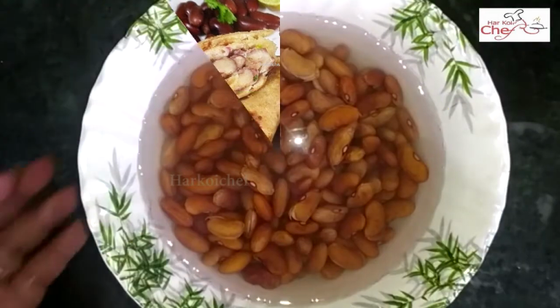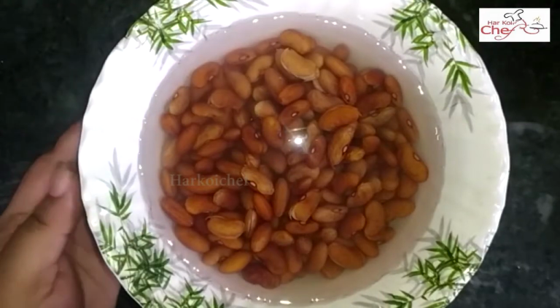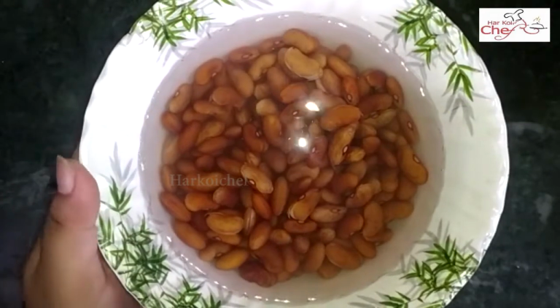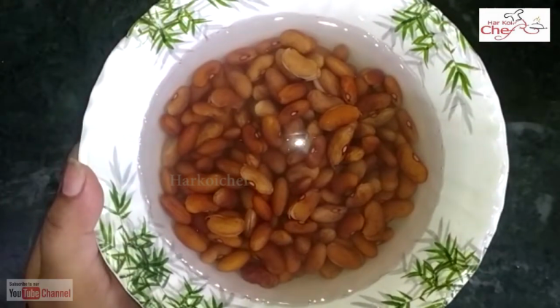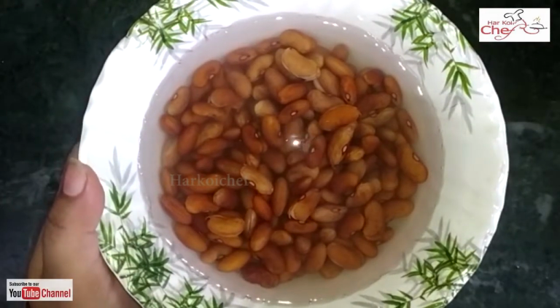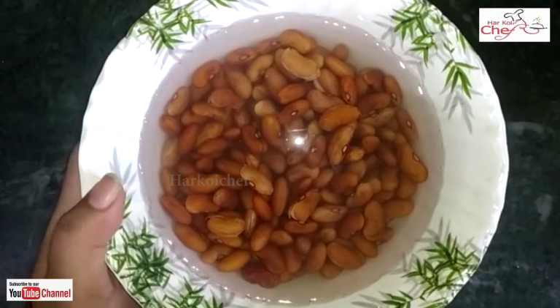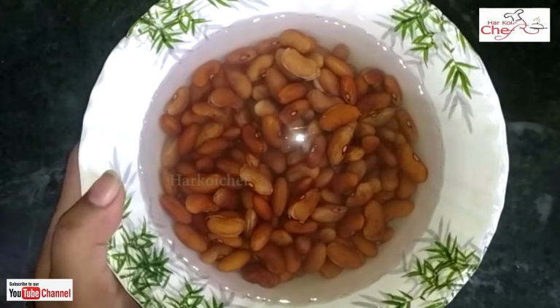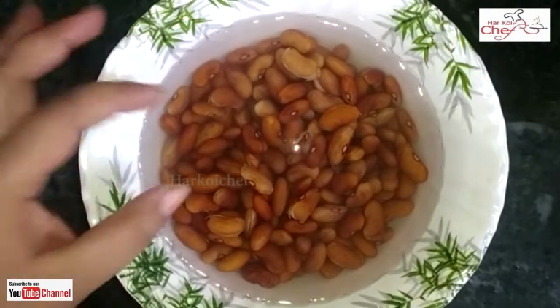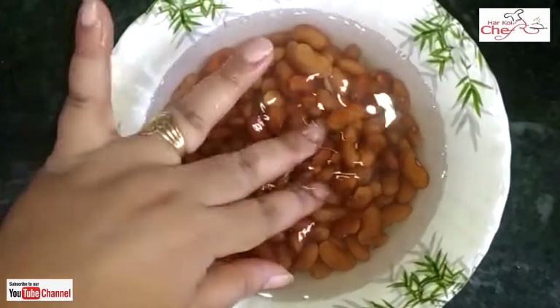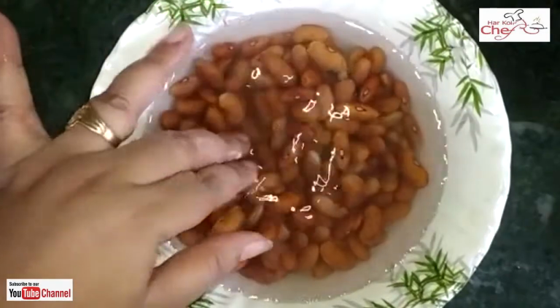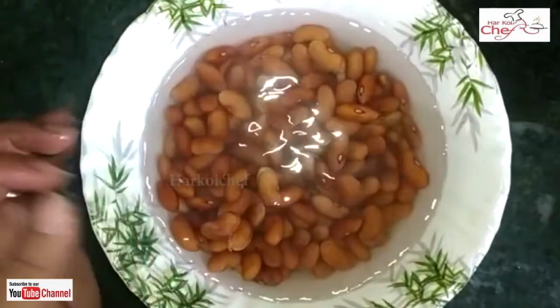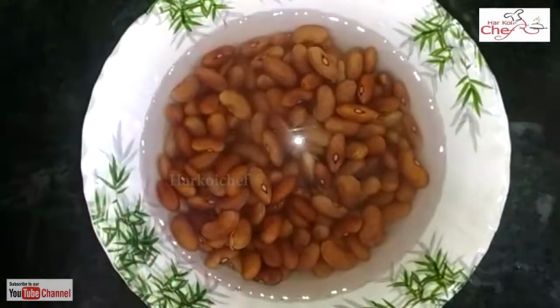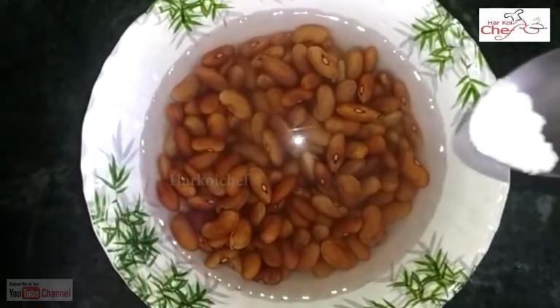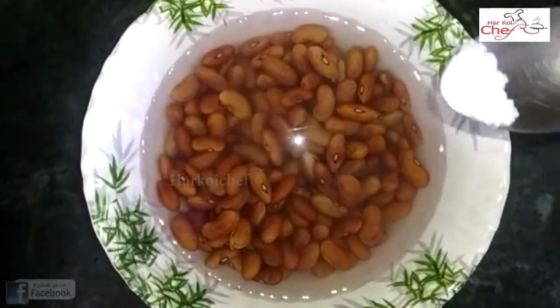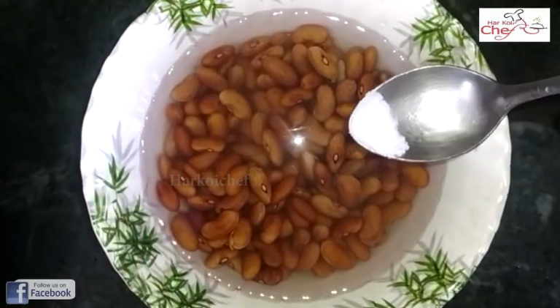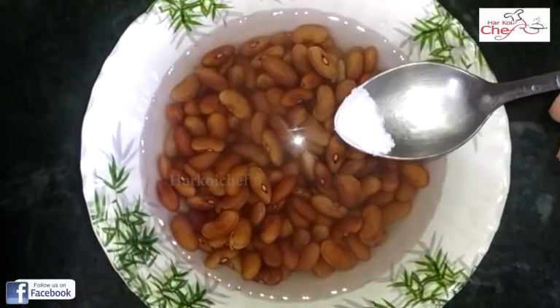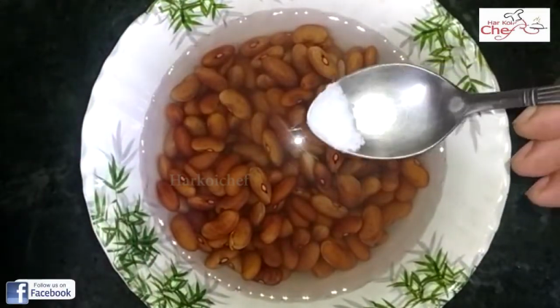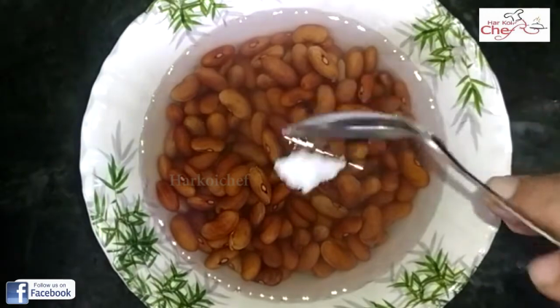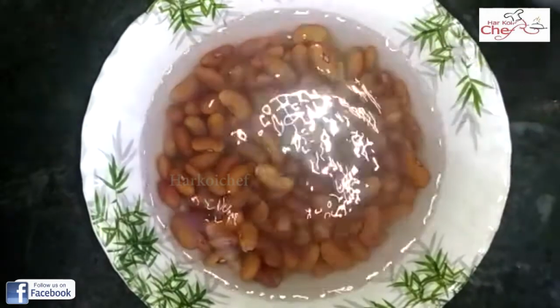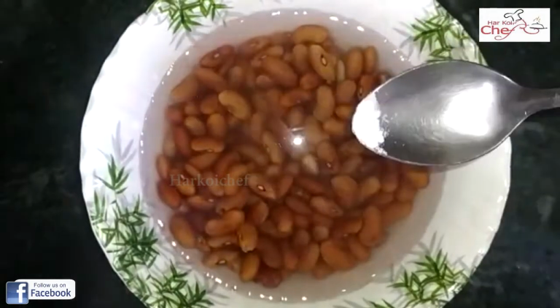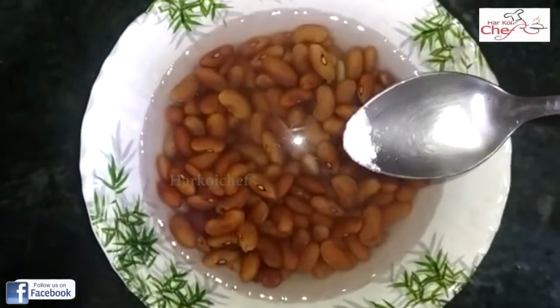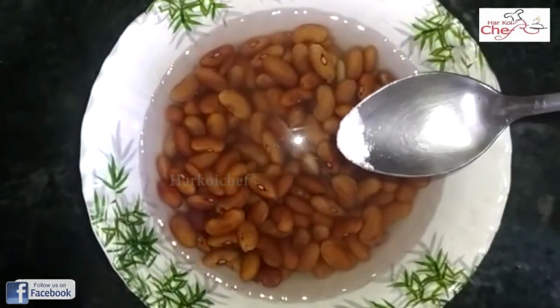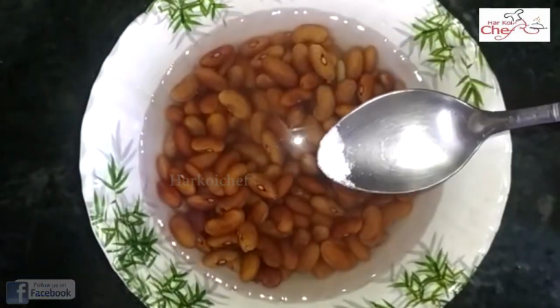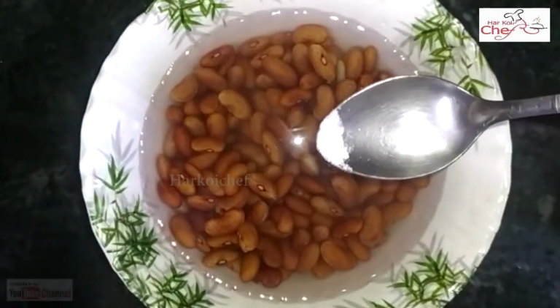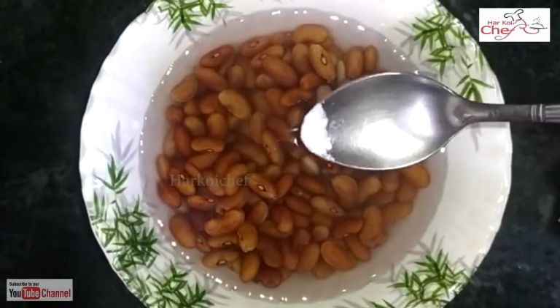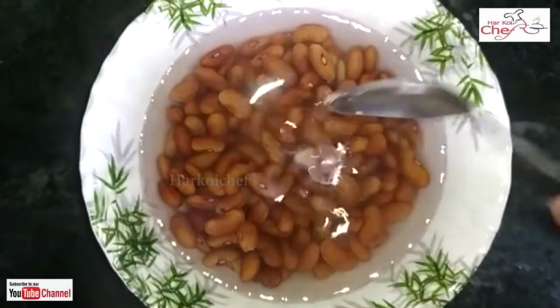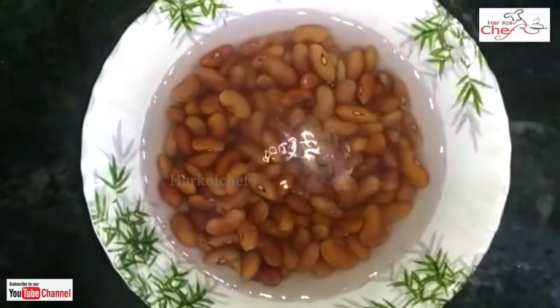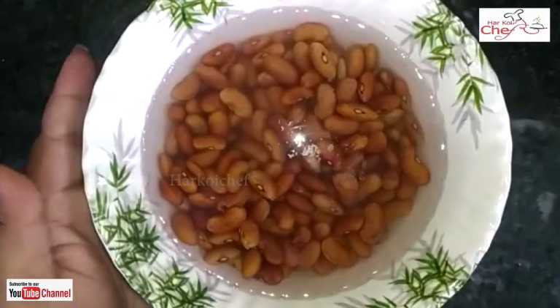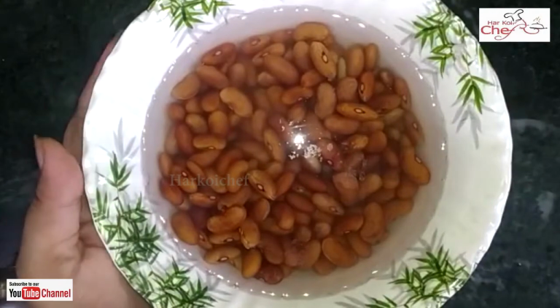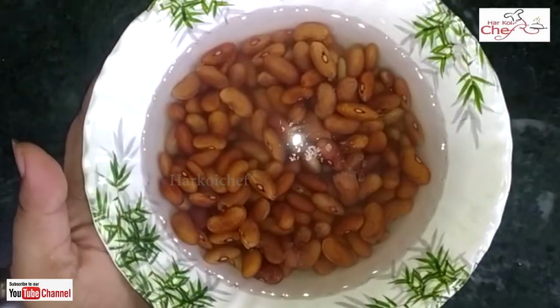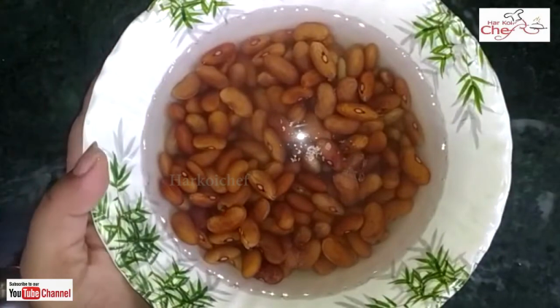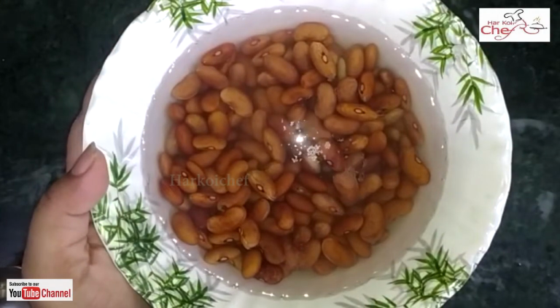For this, I have brought 200 grams of Rajma. I have brought it in the night. Now I will add 1 tablespoon of salt, then 2 pinches of salt. I will add it in the pressure cooker to boil.